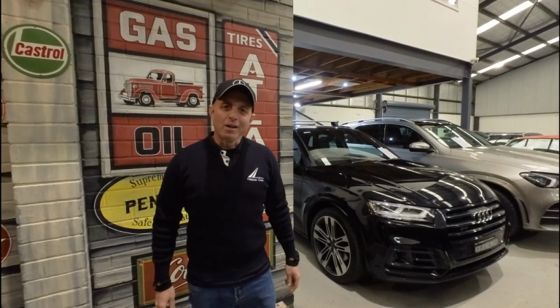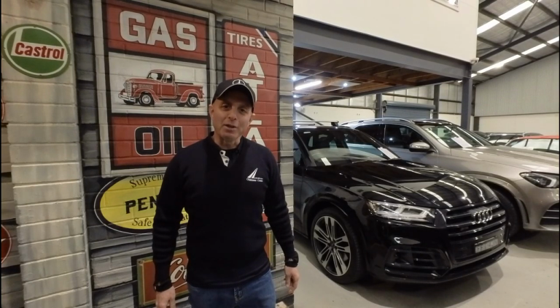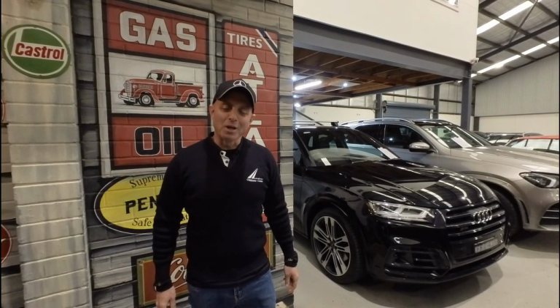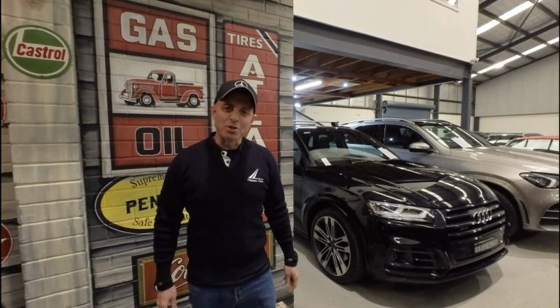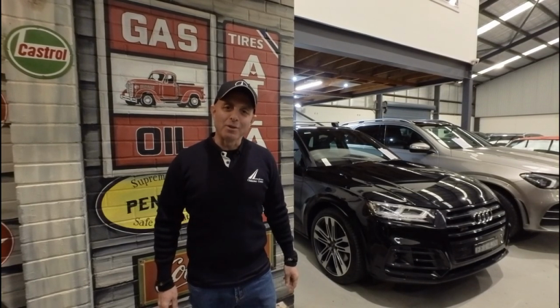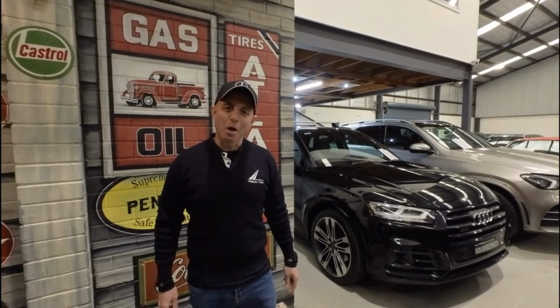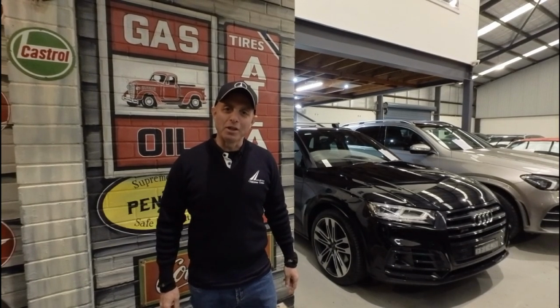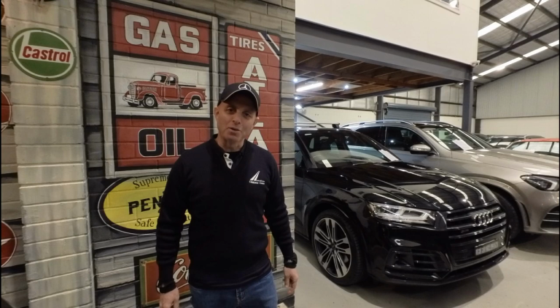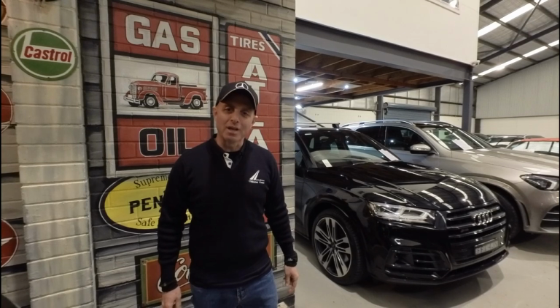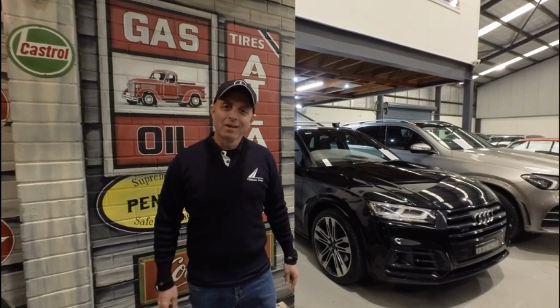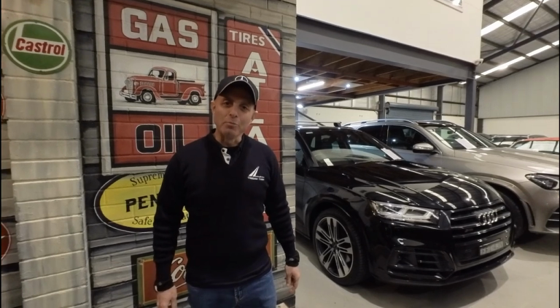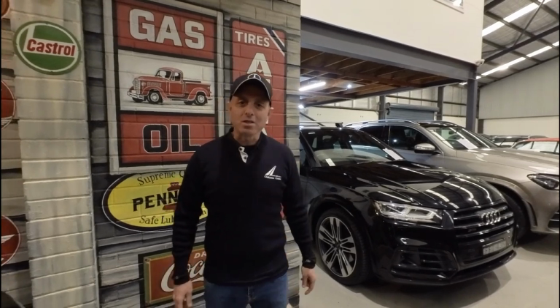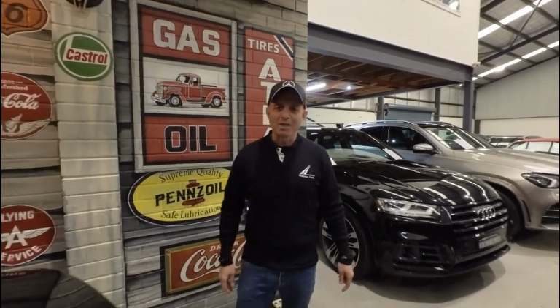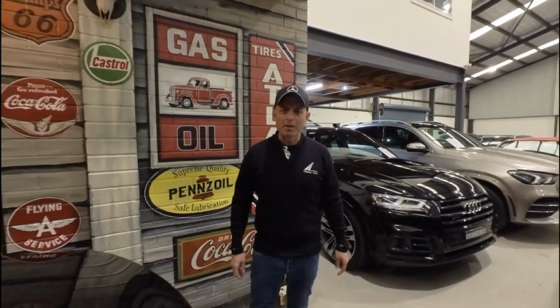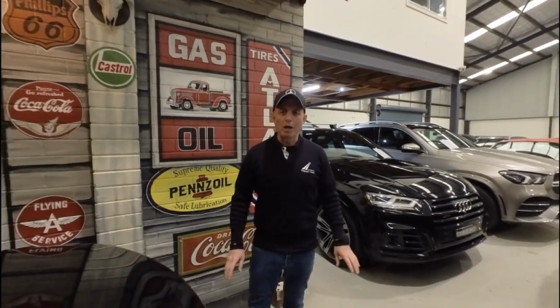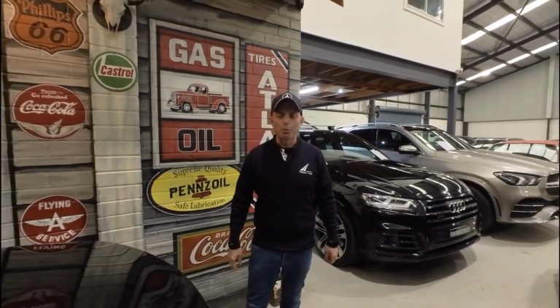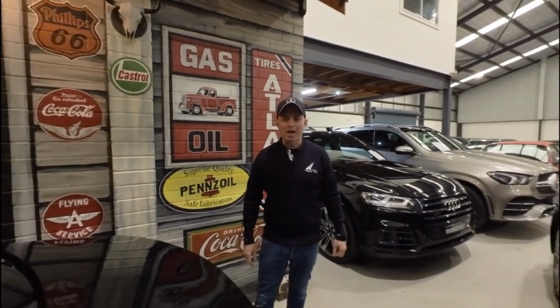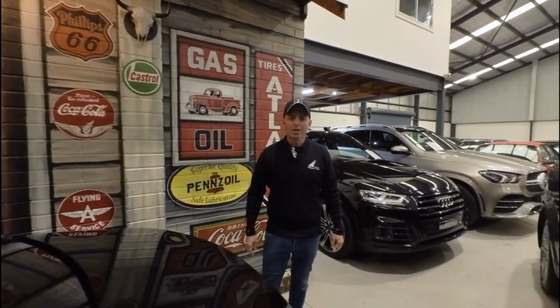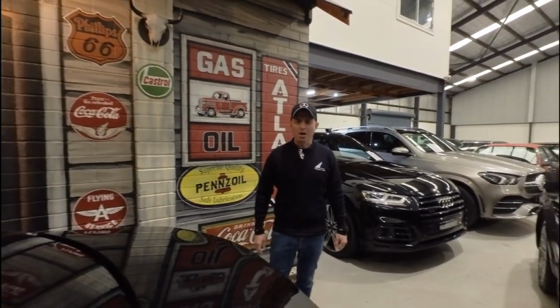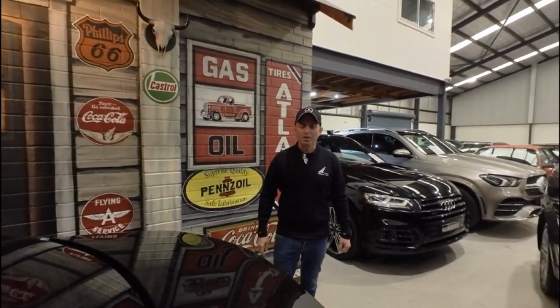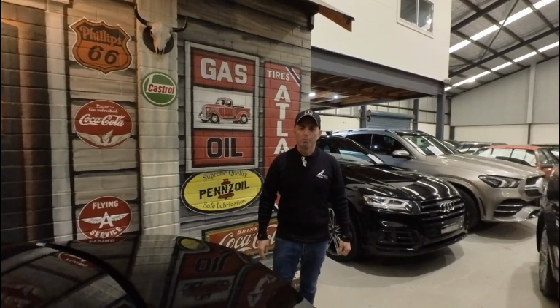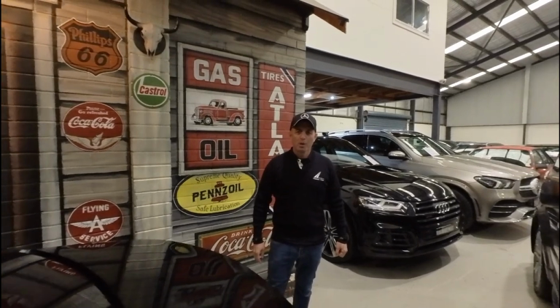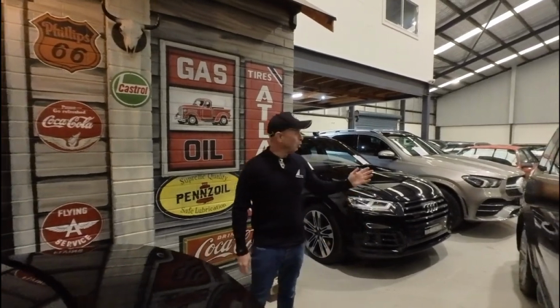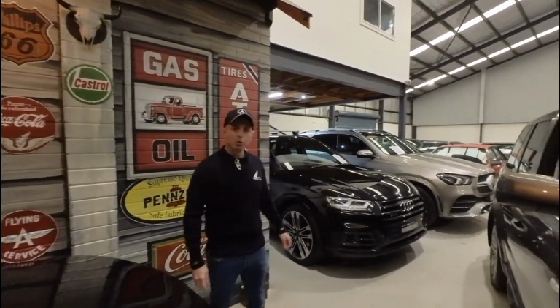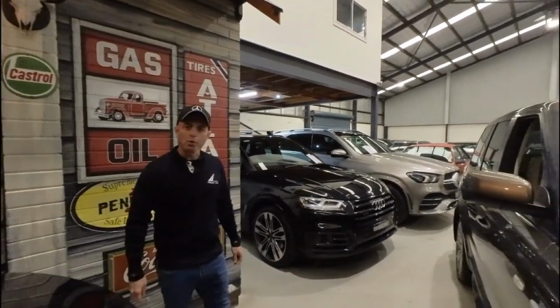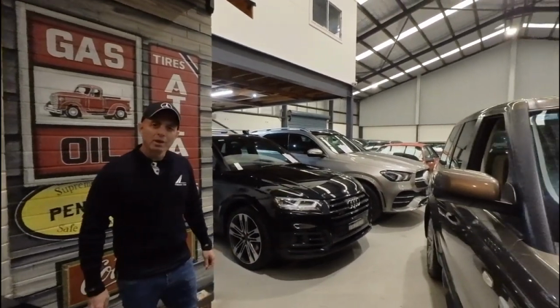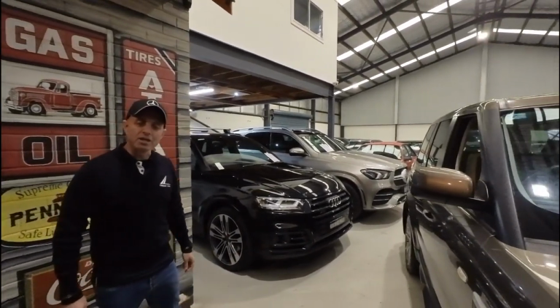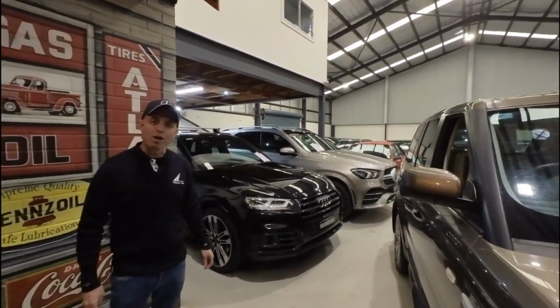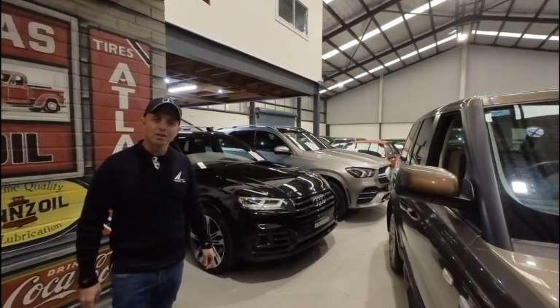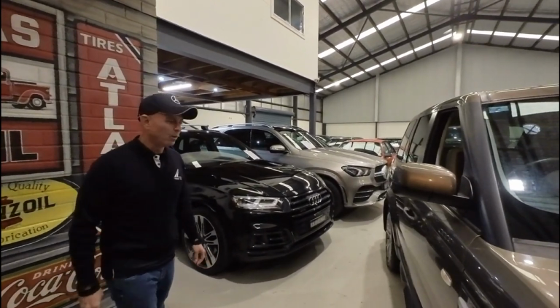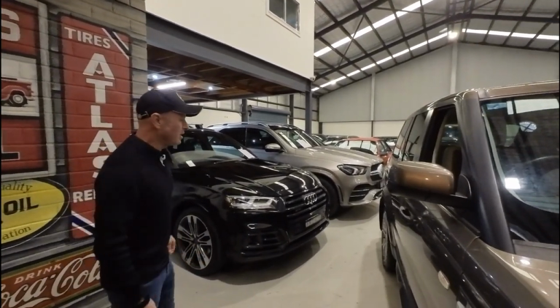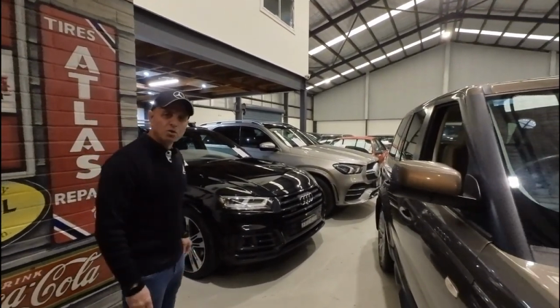Hi everybody, my name is Richard Simons. I'm the owner here at the Oldtimer Centre. We've been buying and selling Mercedes-Benz and all other European cars since 1994. We've got a beautiful indoor showroom here in the centre of Greater Sydney, really easy to get to.